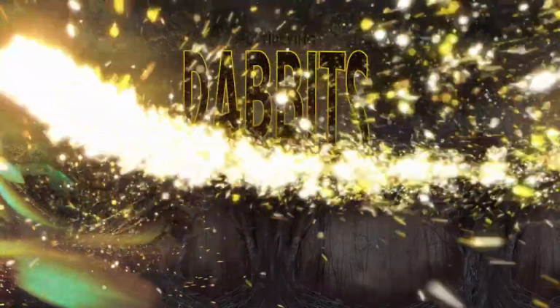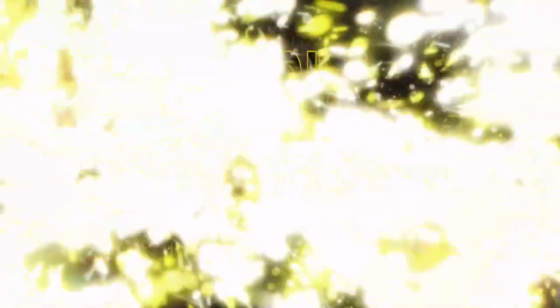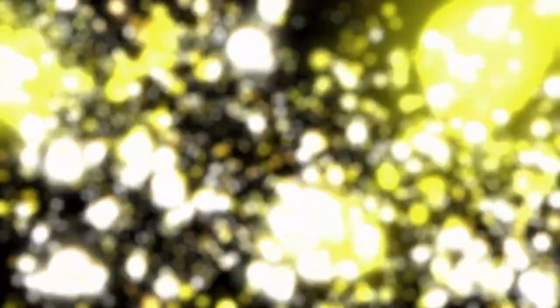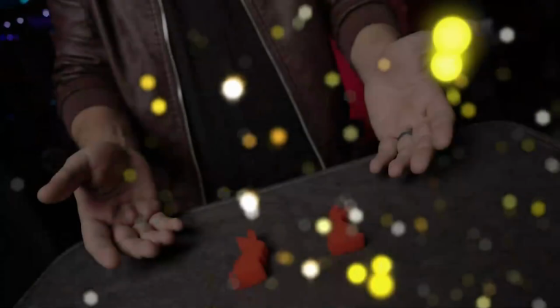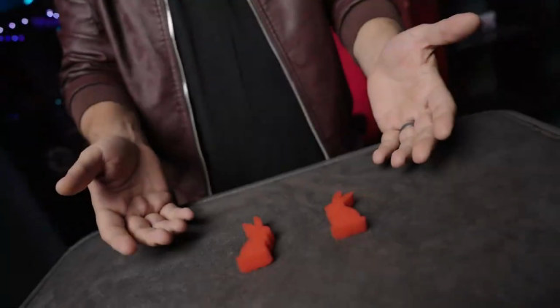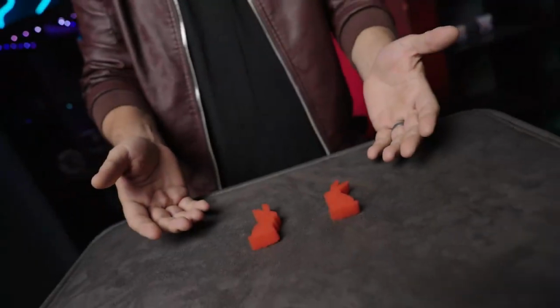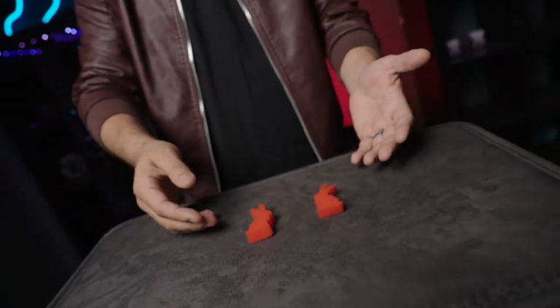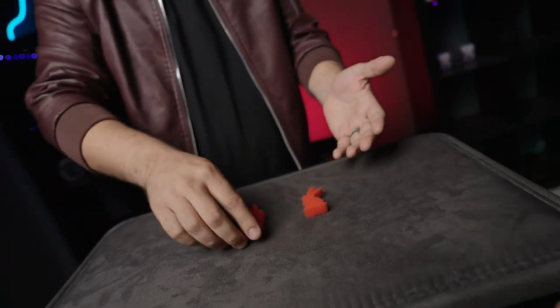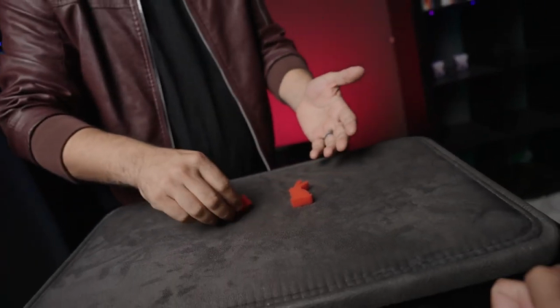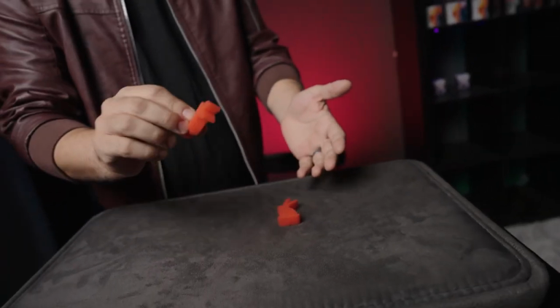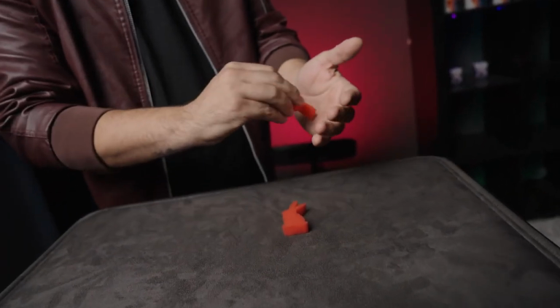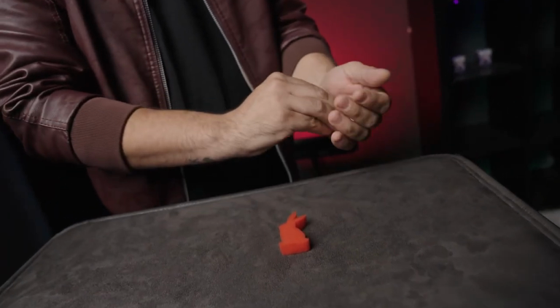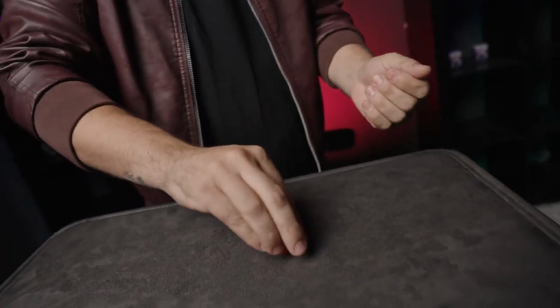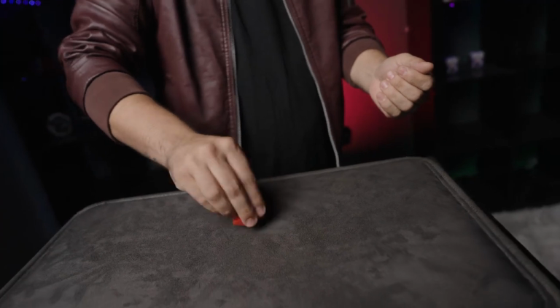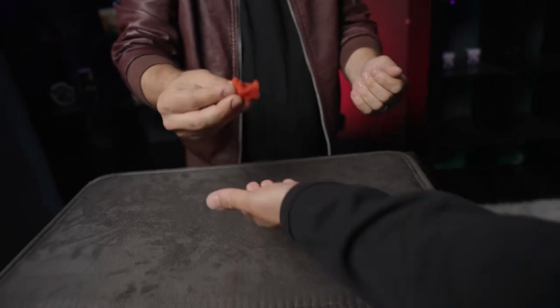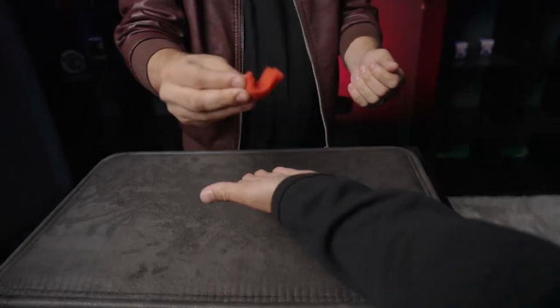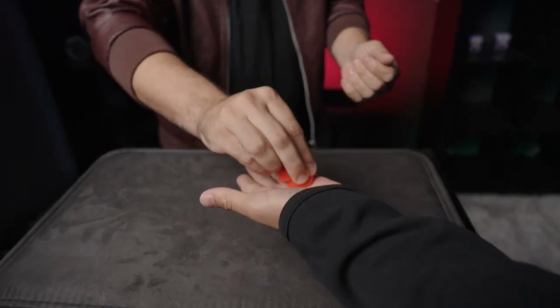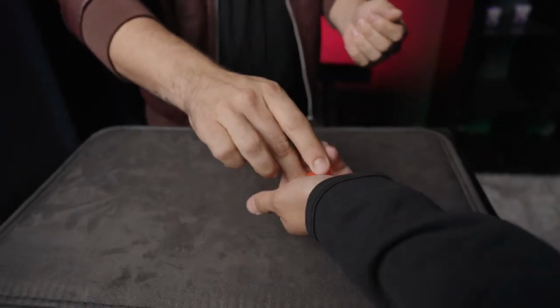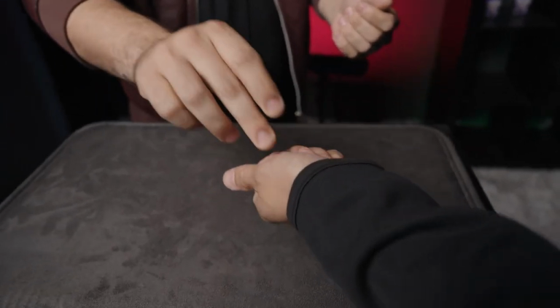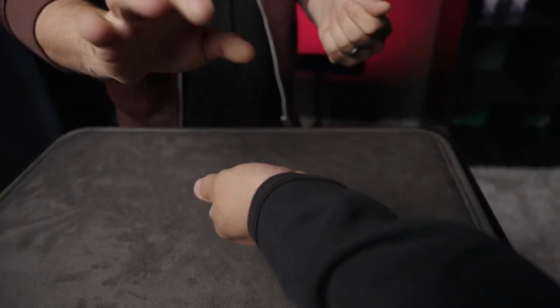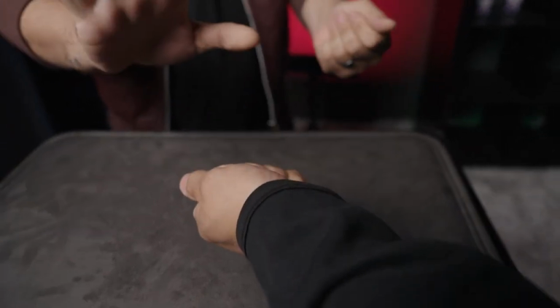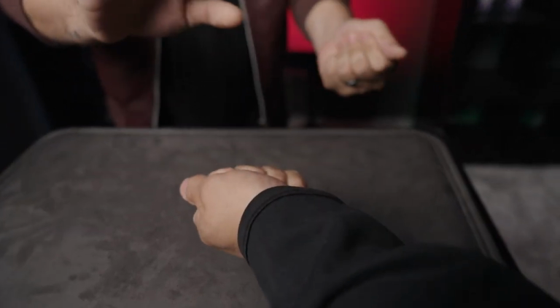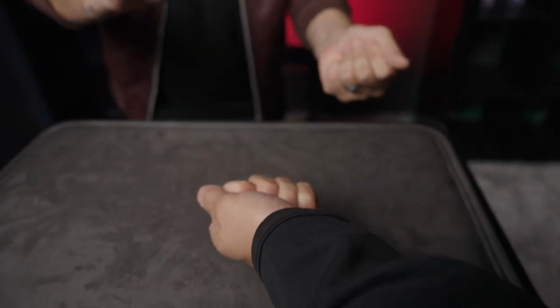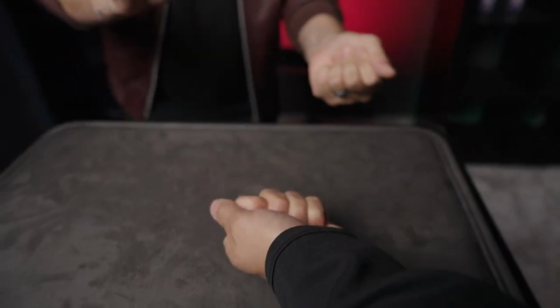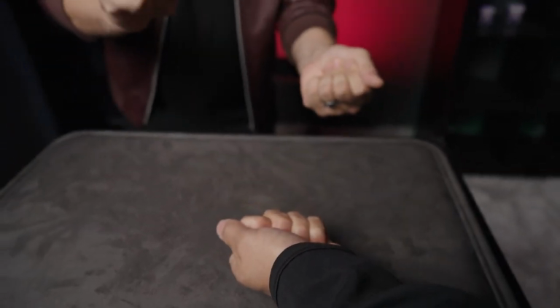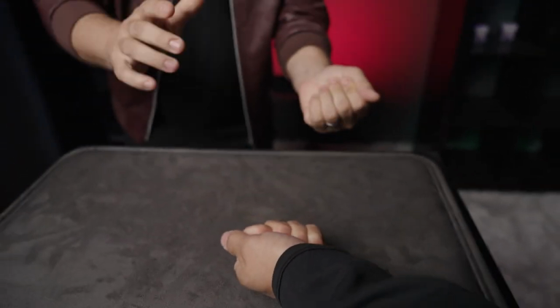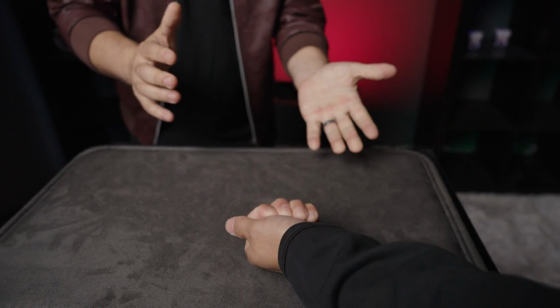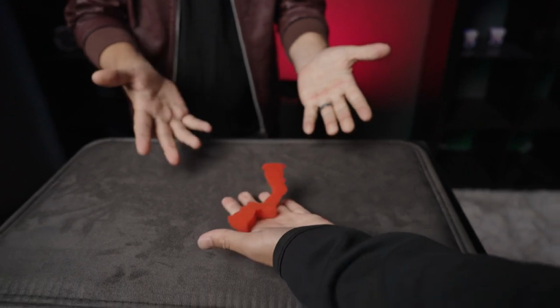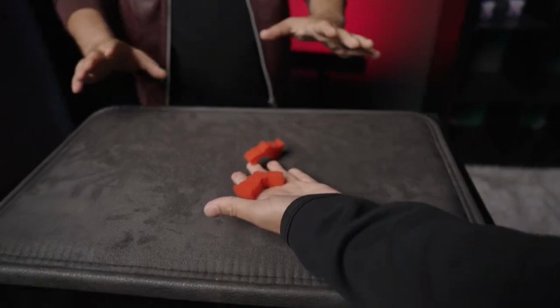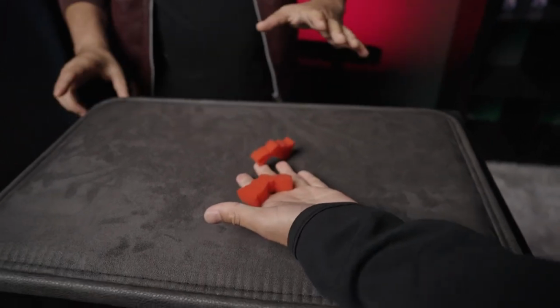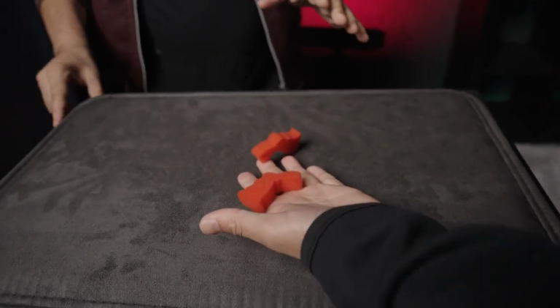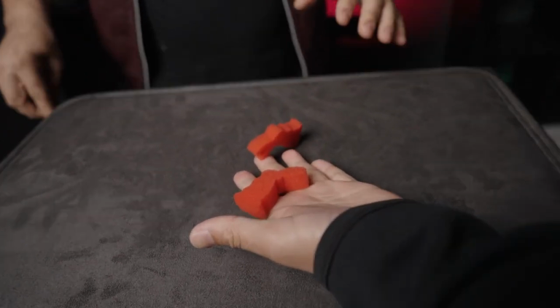Here's what happens. You start by showing two small rabbits. One of the rabbits is placed in your hand and the other rabbit is placed into your spectator's hand. Just like real magic, they now have both rabbits in their hand.